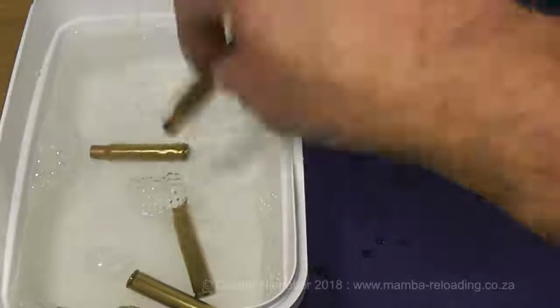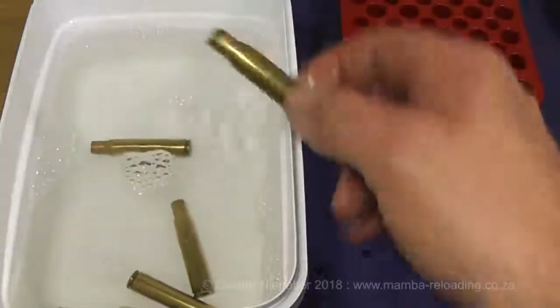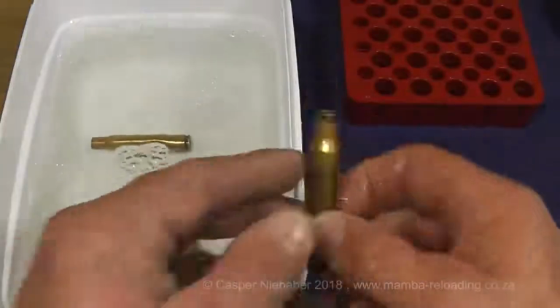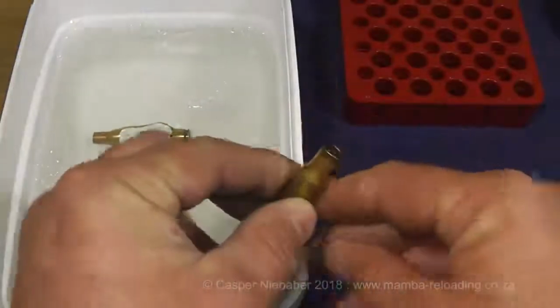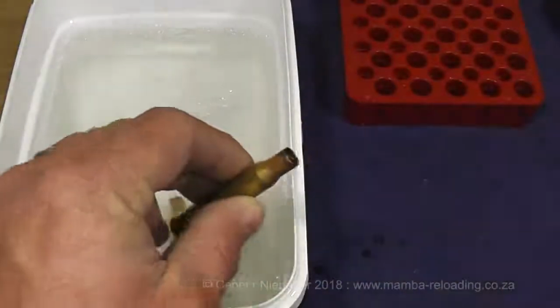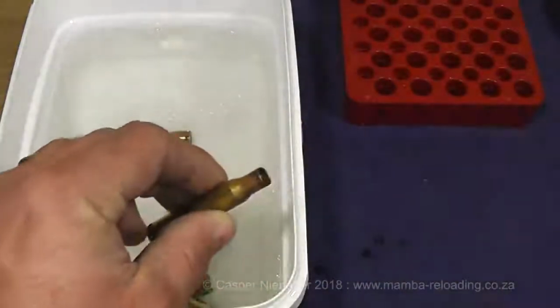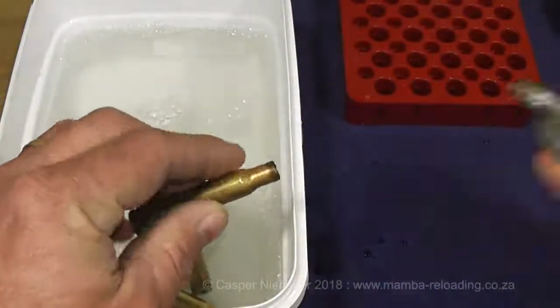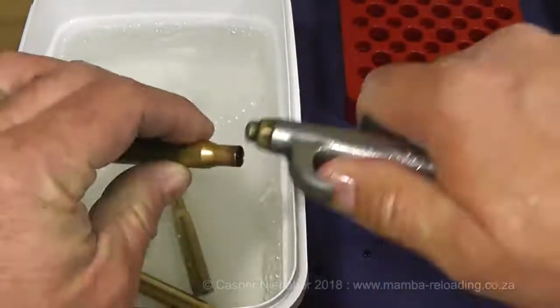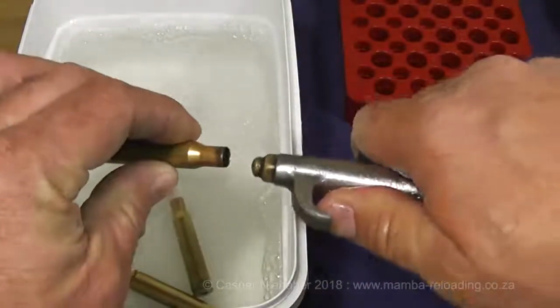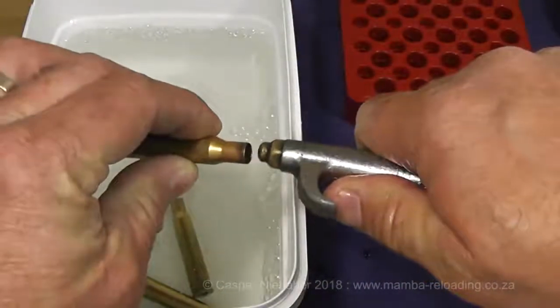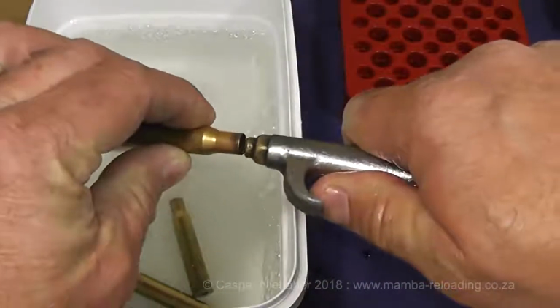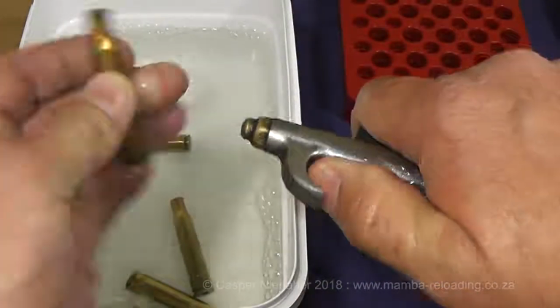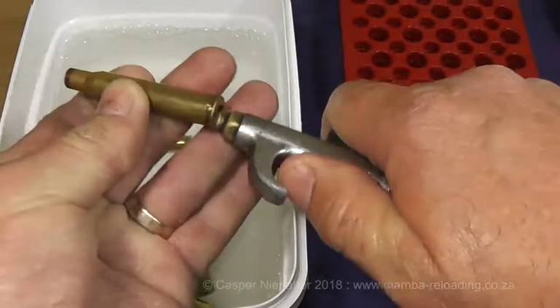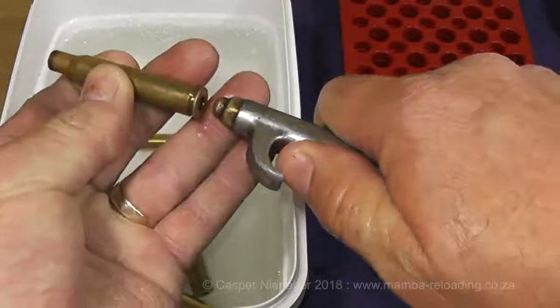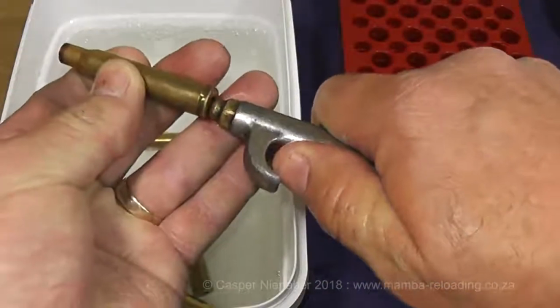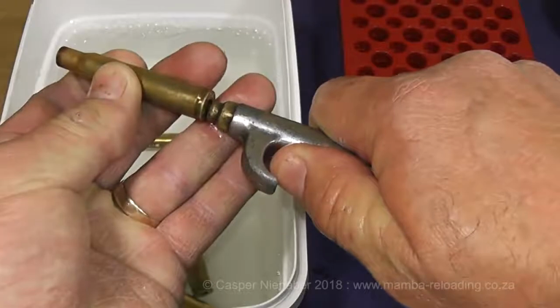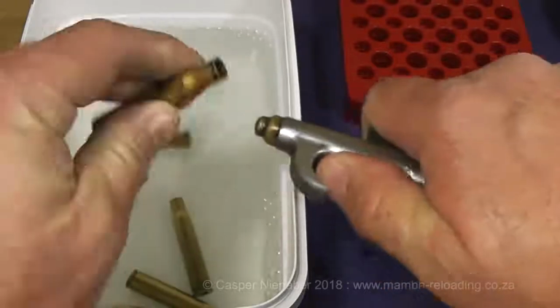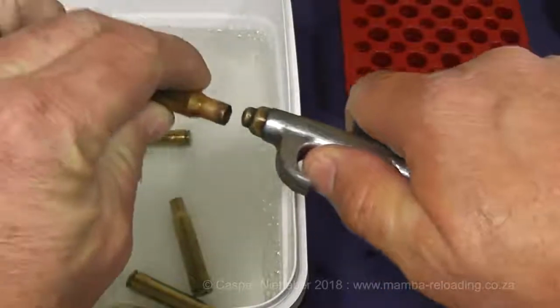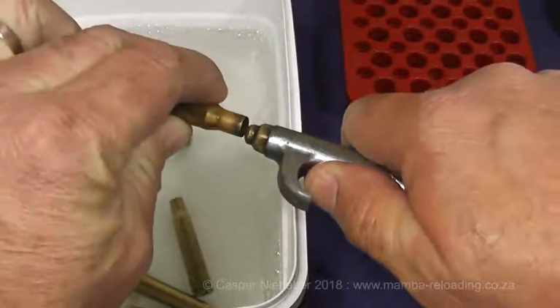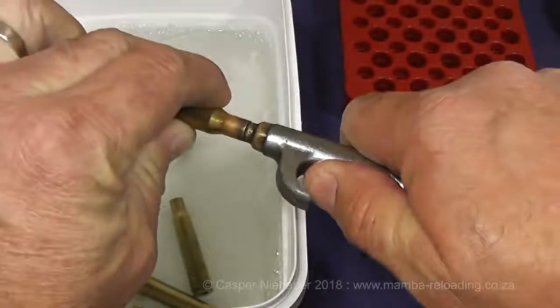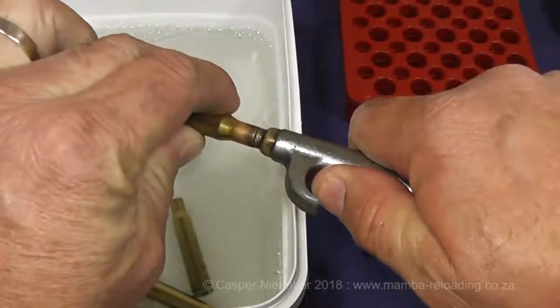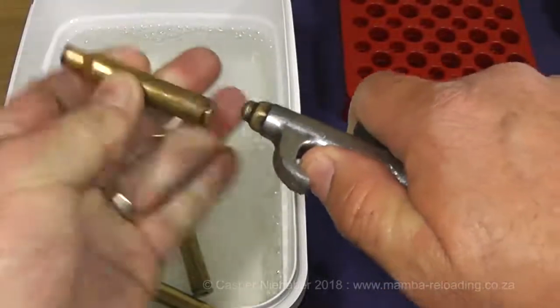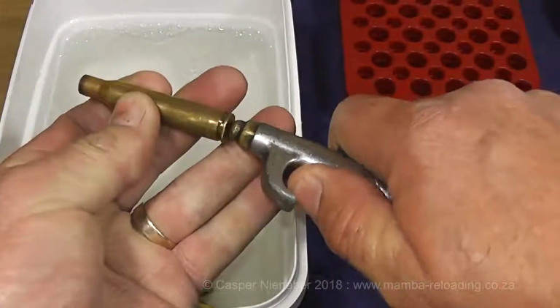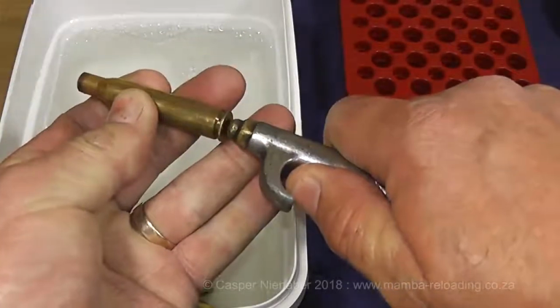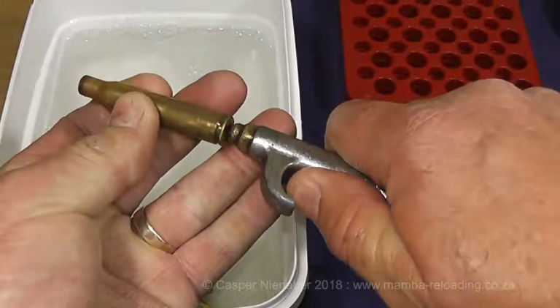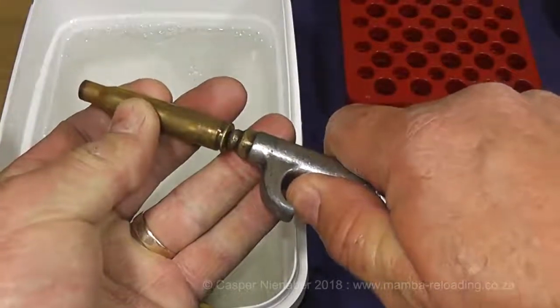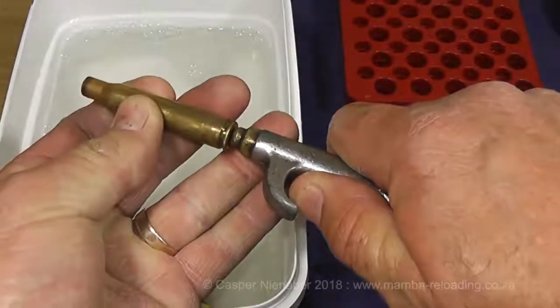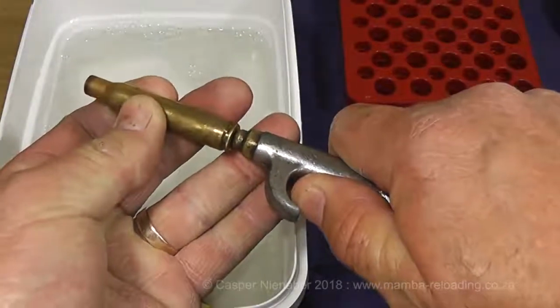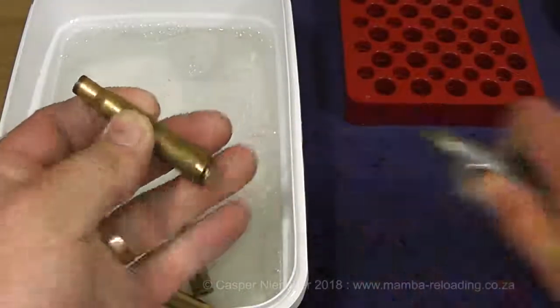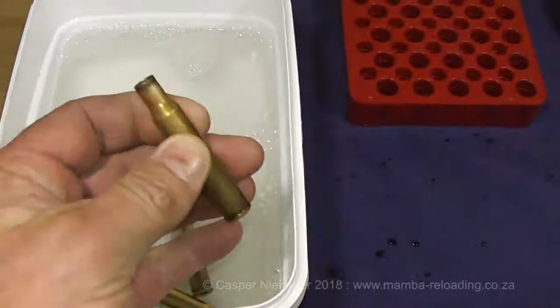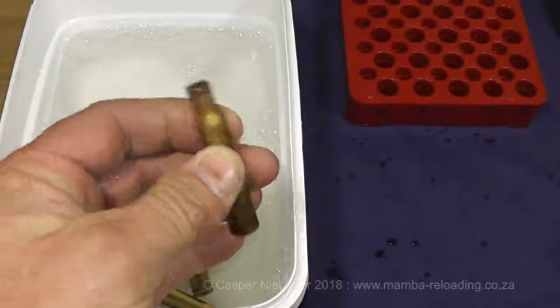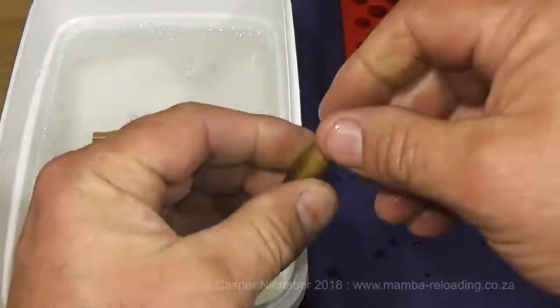It is convenient to blow dry the cases with compressed air. Leave the cases out for a day or so to ensure that they are completely dry before continuing with the reloading process.